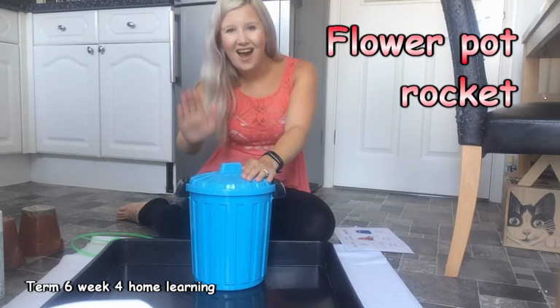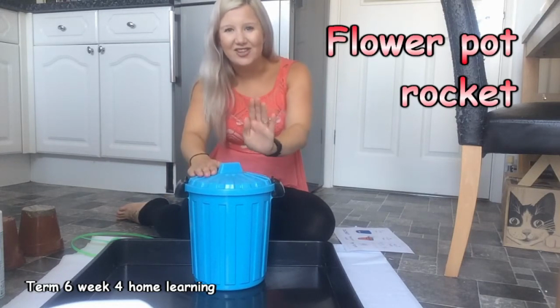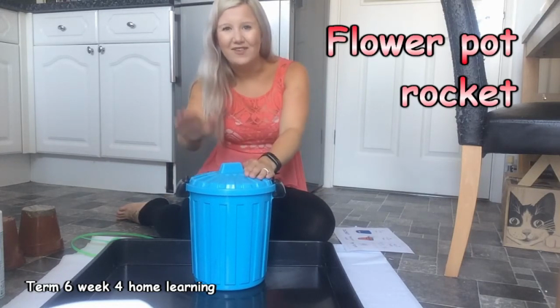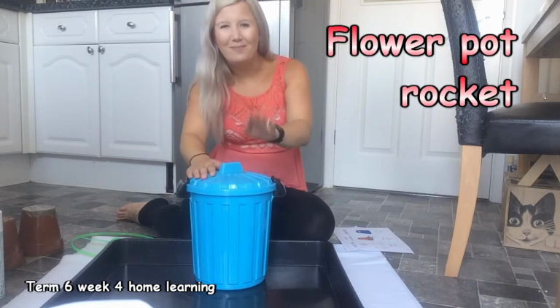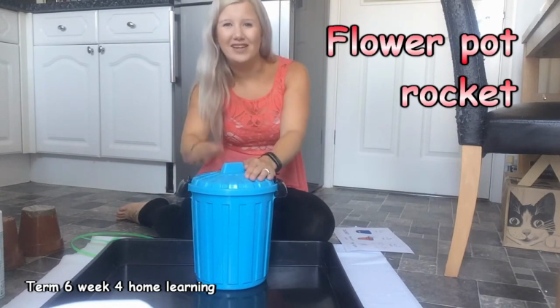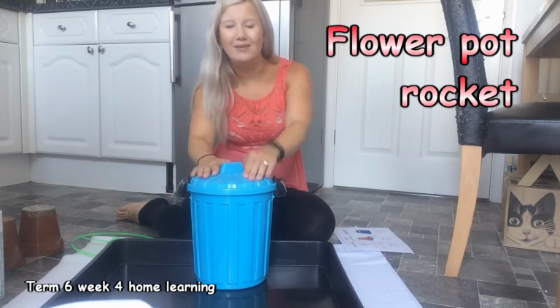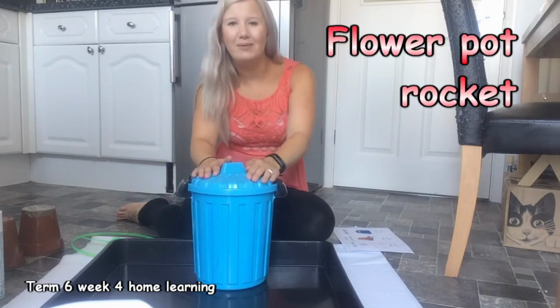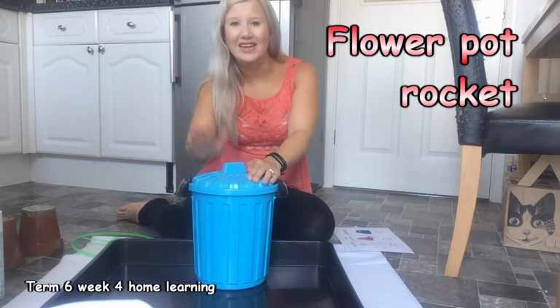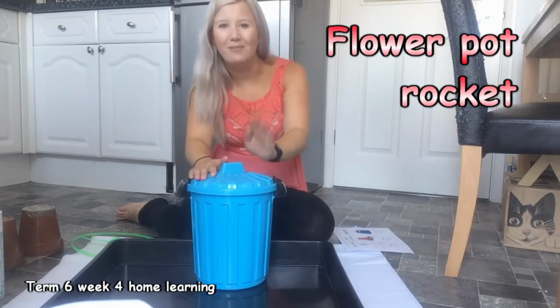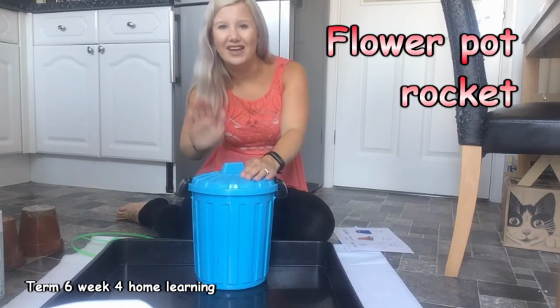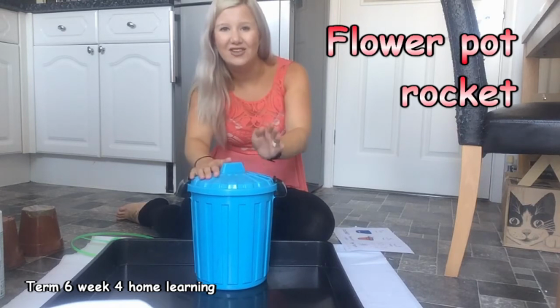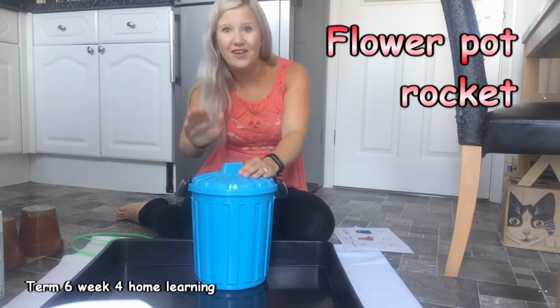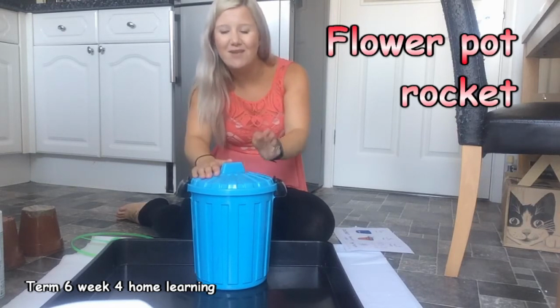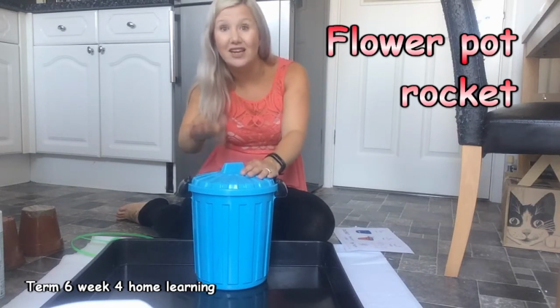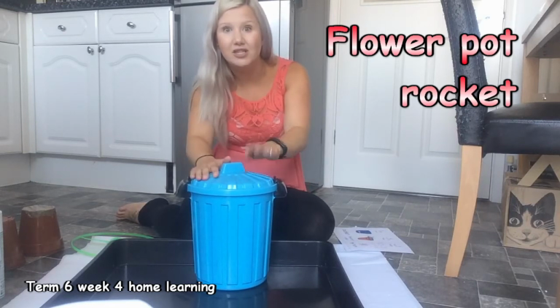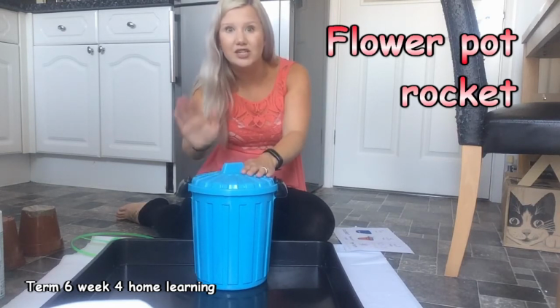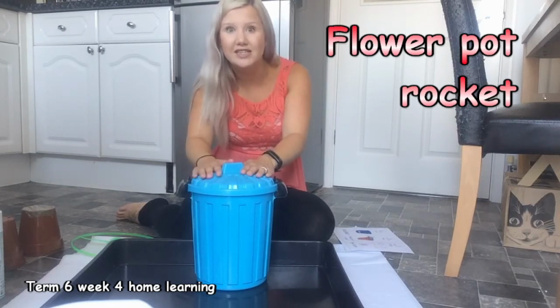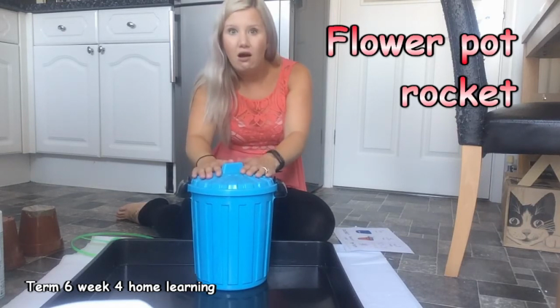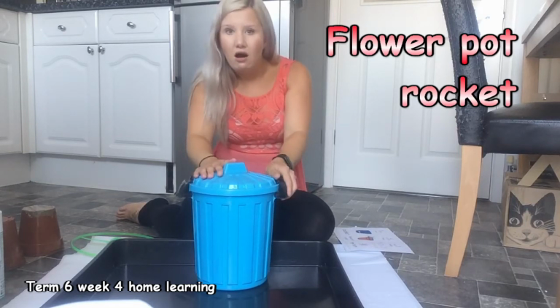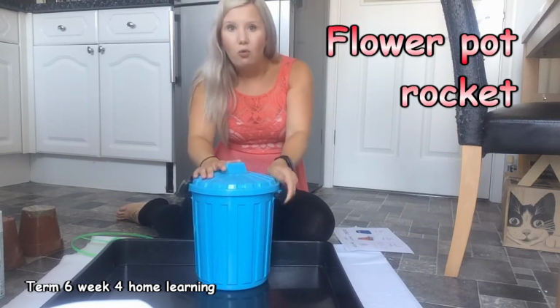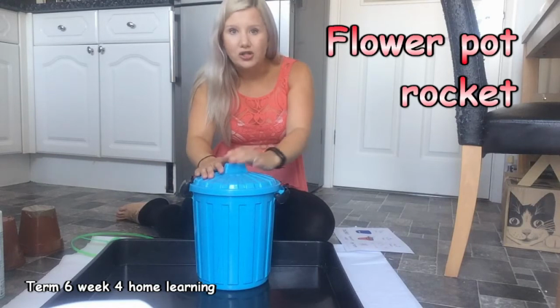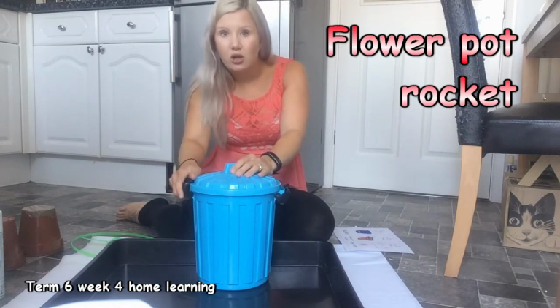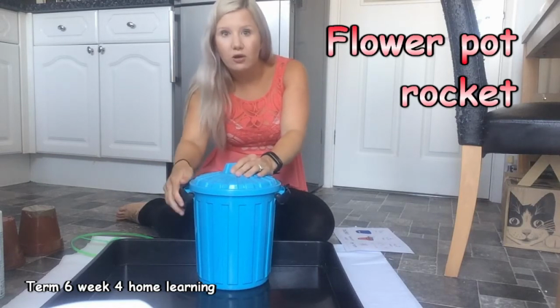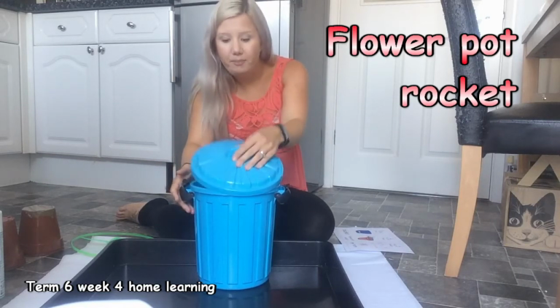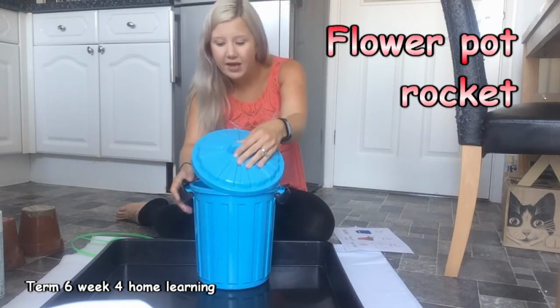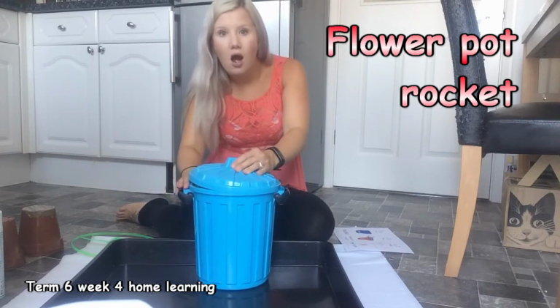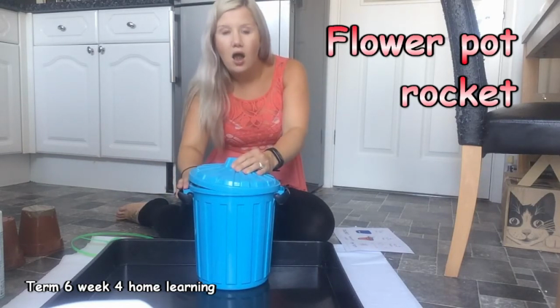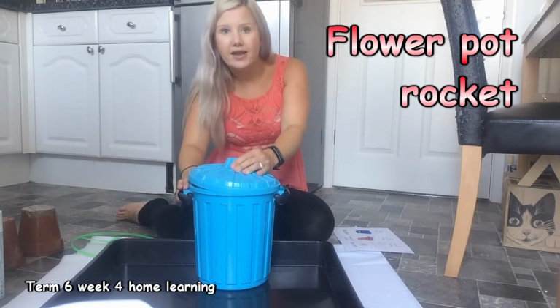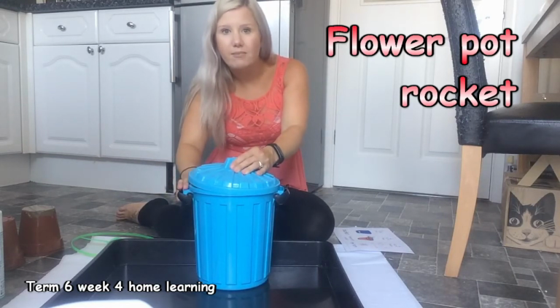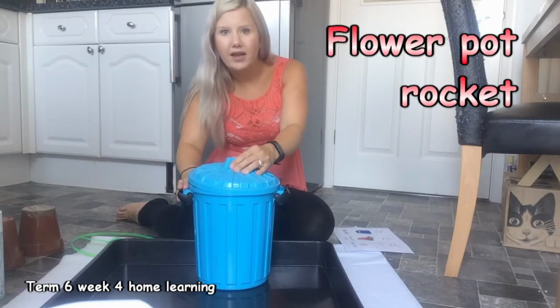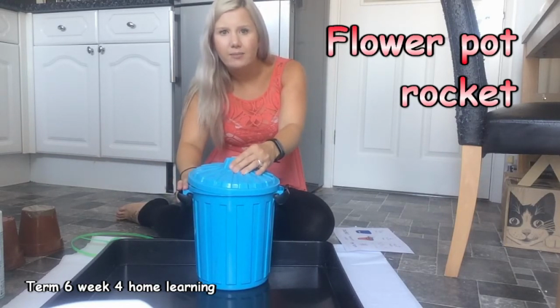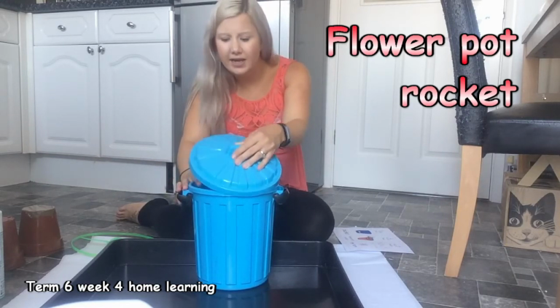I've got something in my bucket, in my bucket, in my bucket. I've got something in my bucket, I wonder what it is. What will be in my bucket?